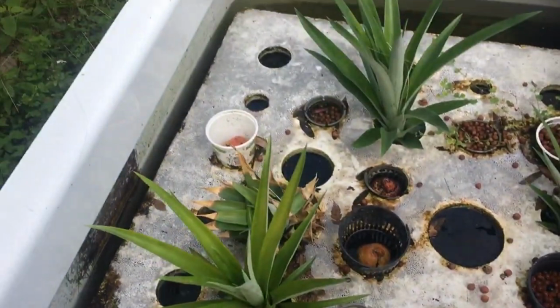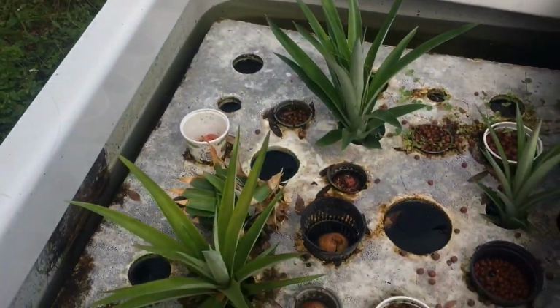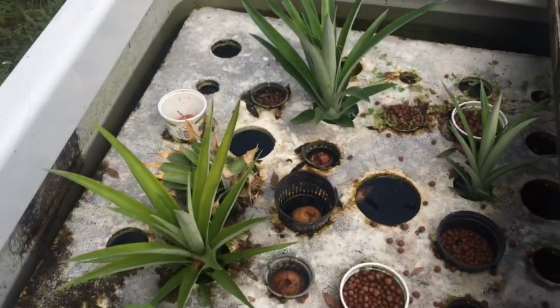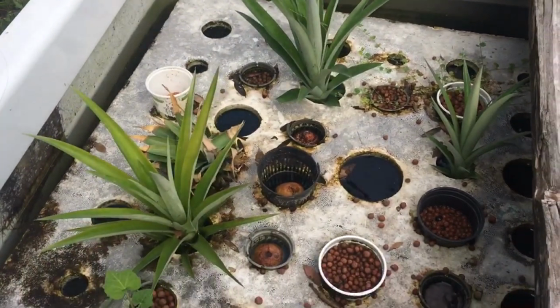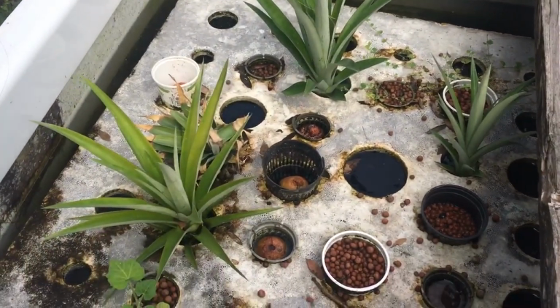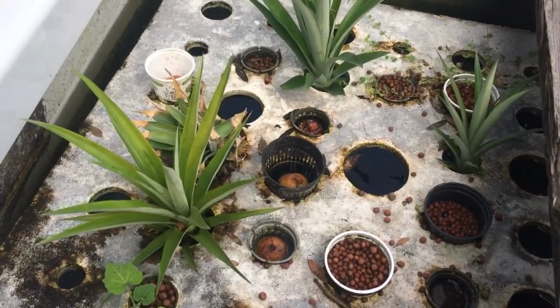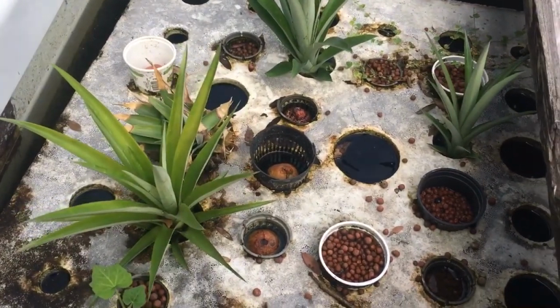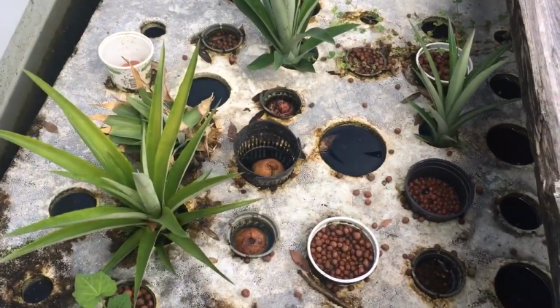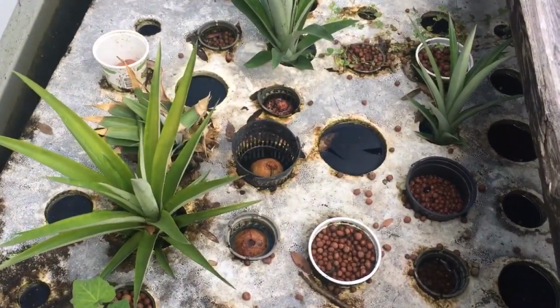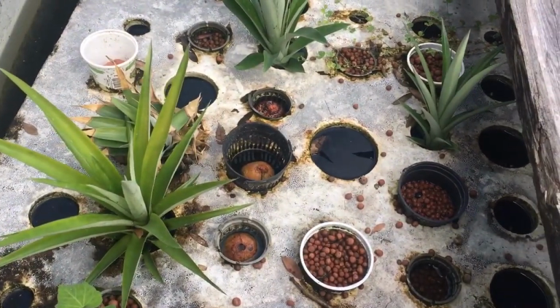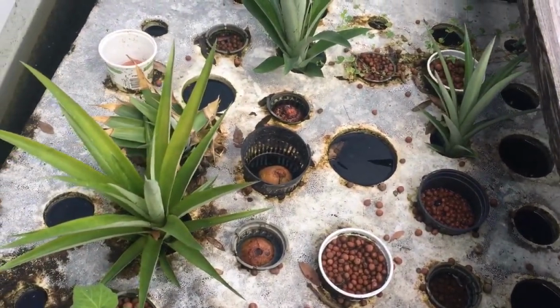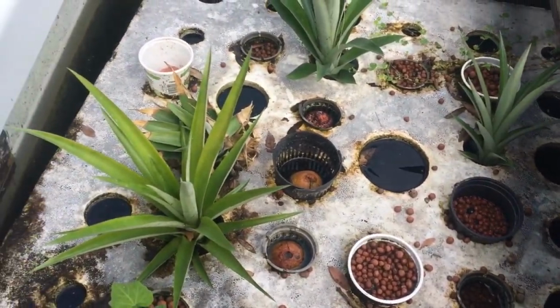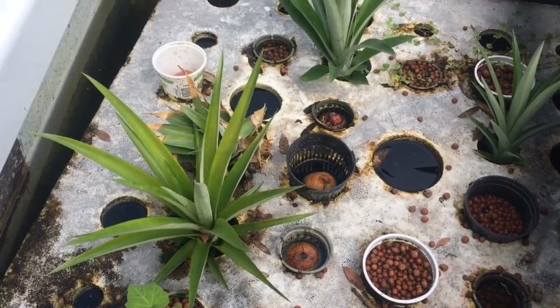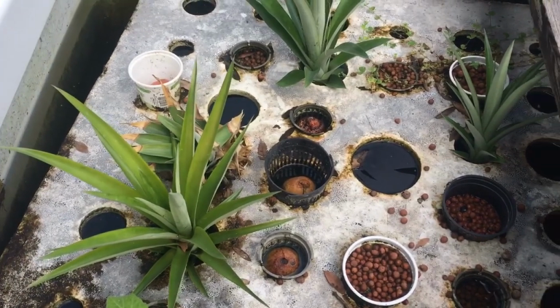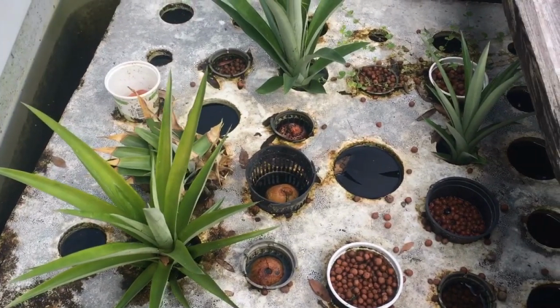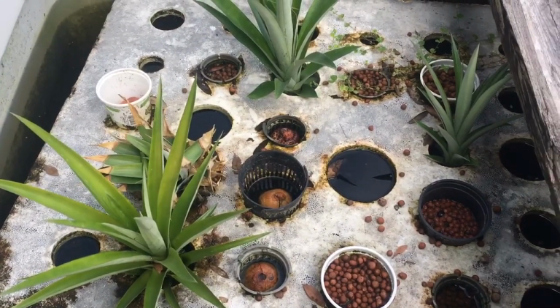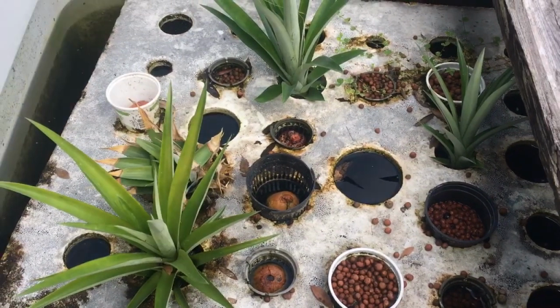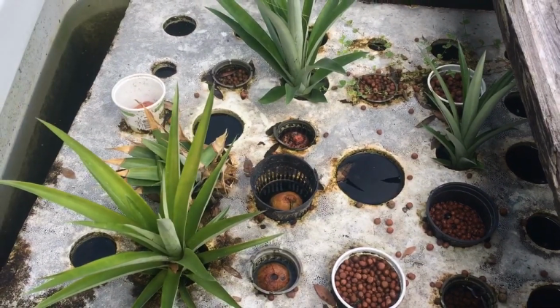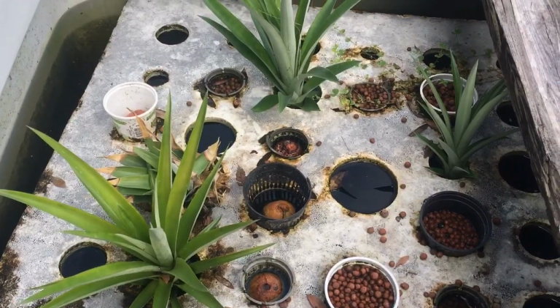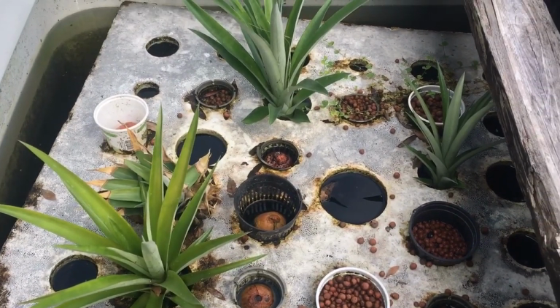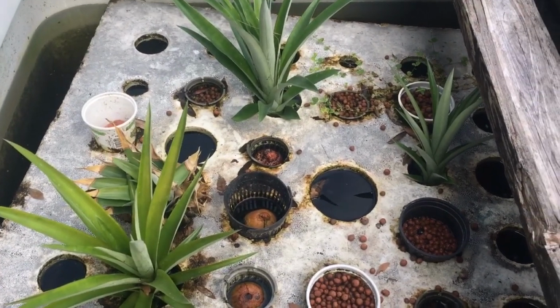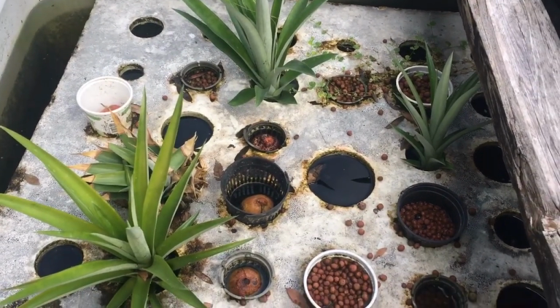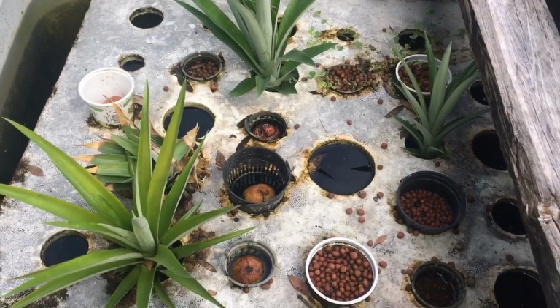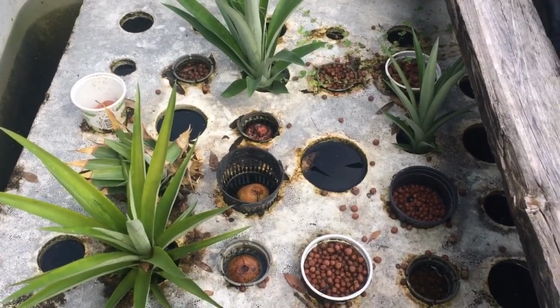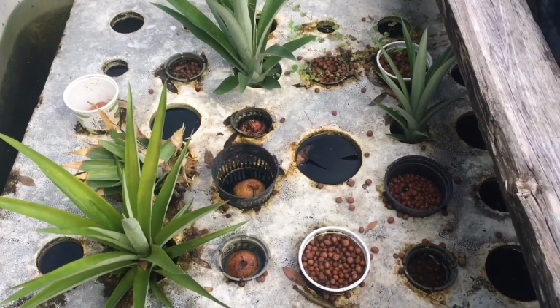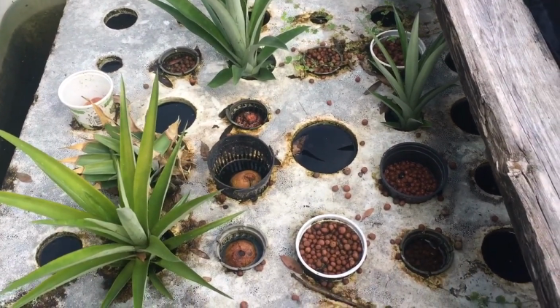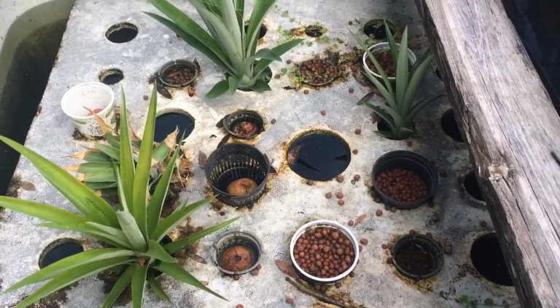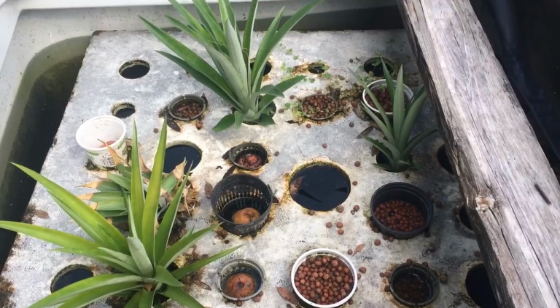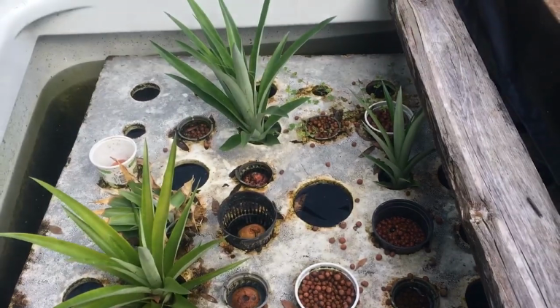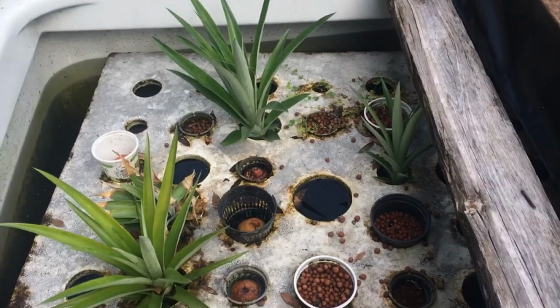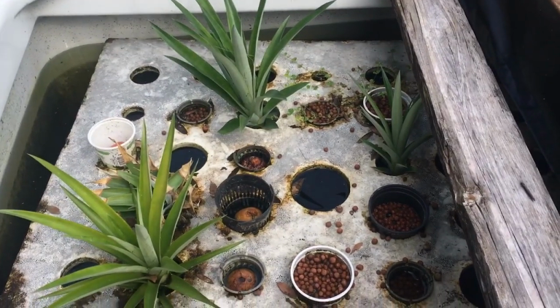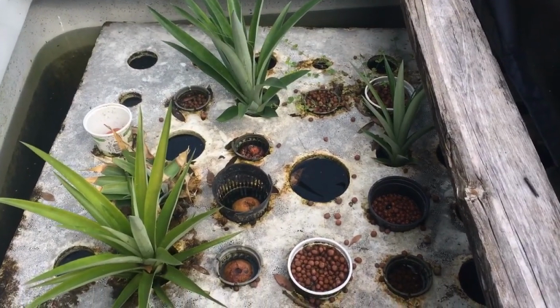Thanks a lot! Give this video a thumbs up, like, share, subscribe, and comment if you want to know how to build this raft system.